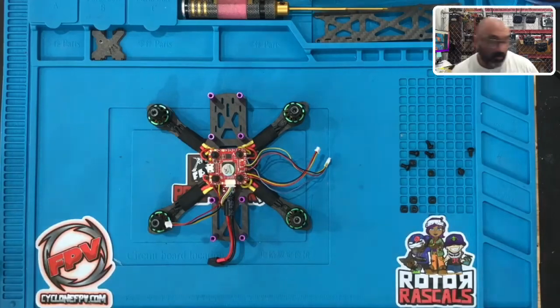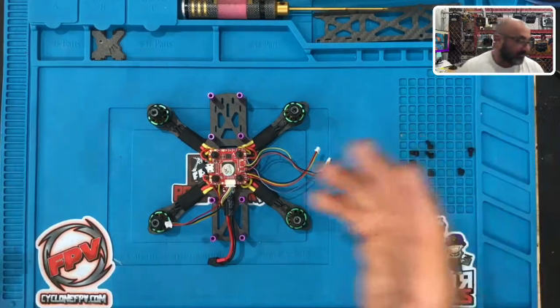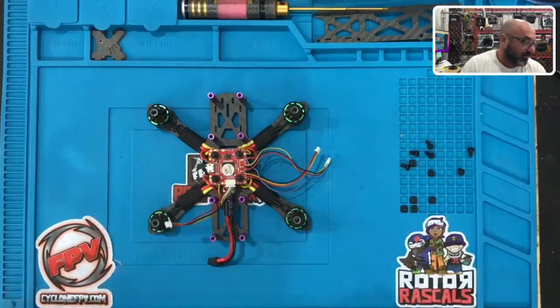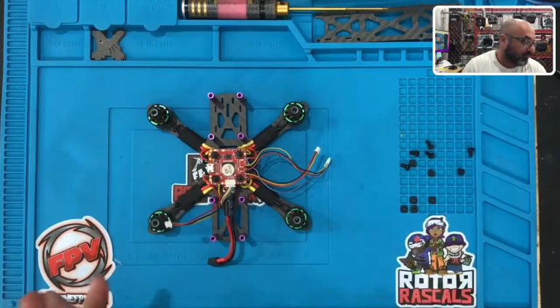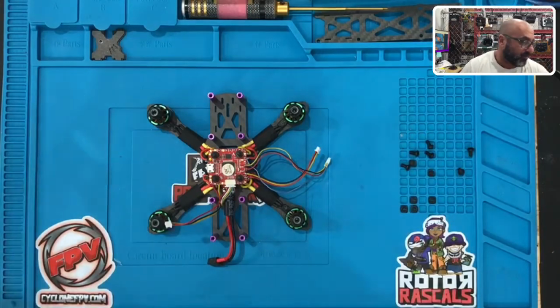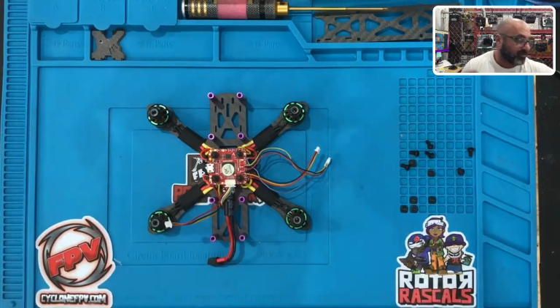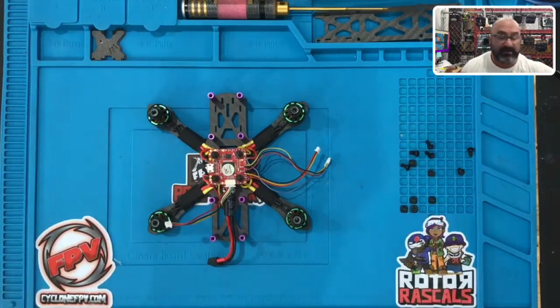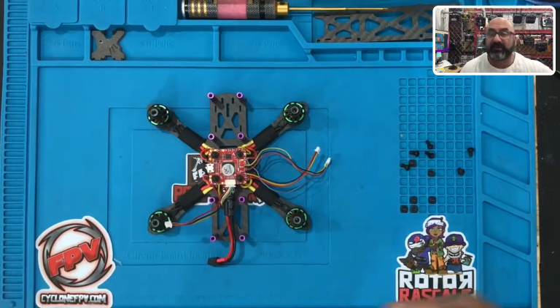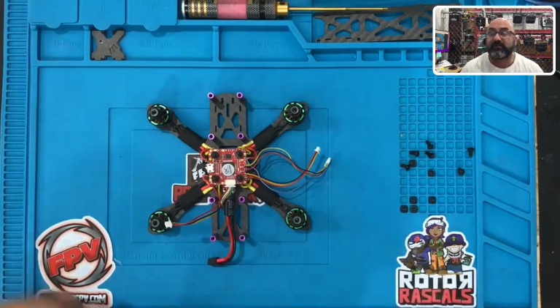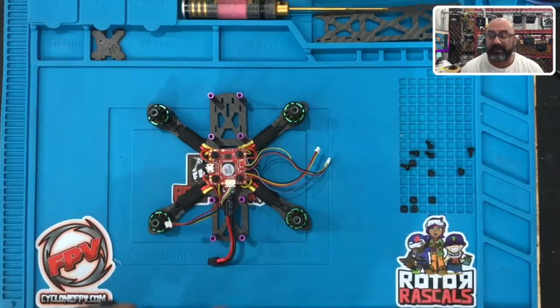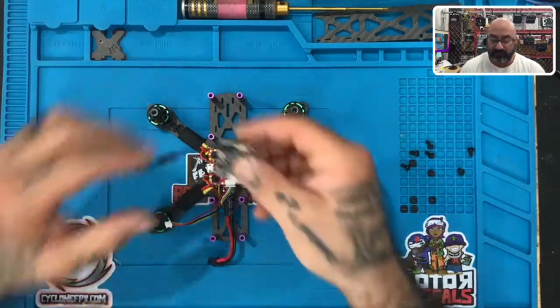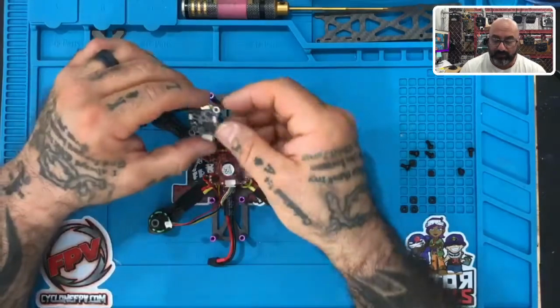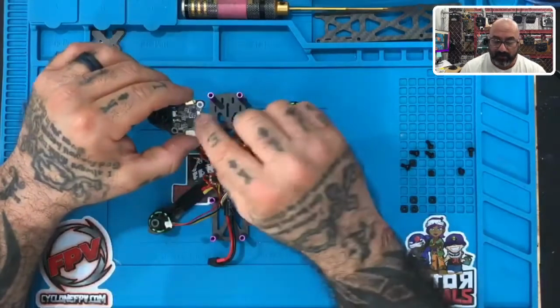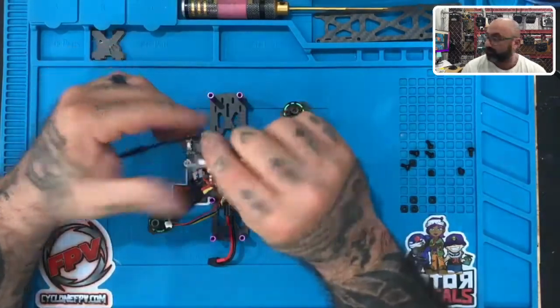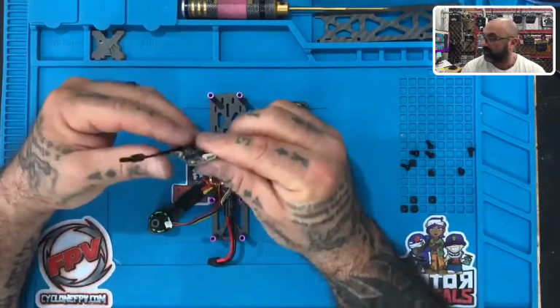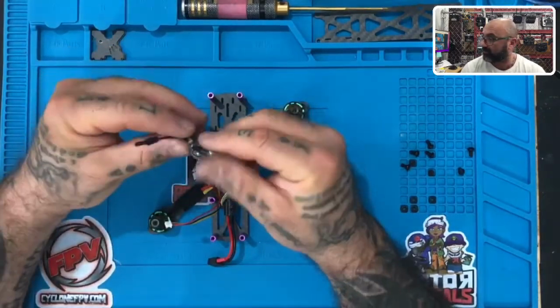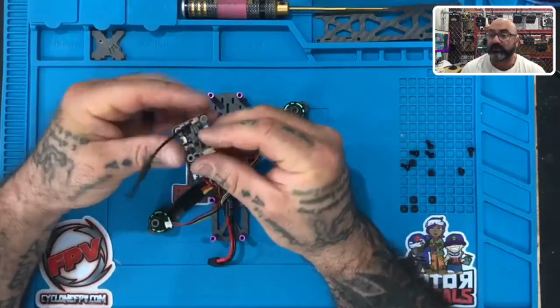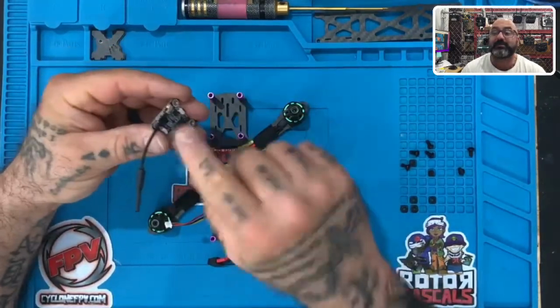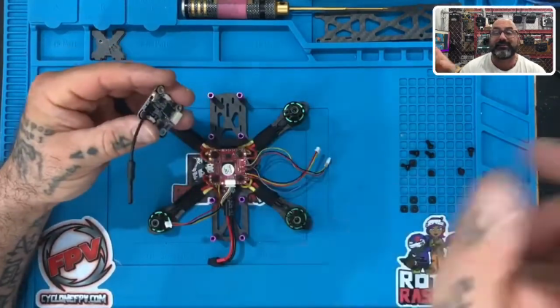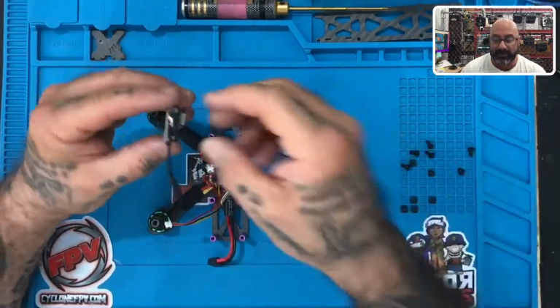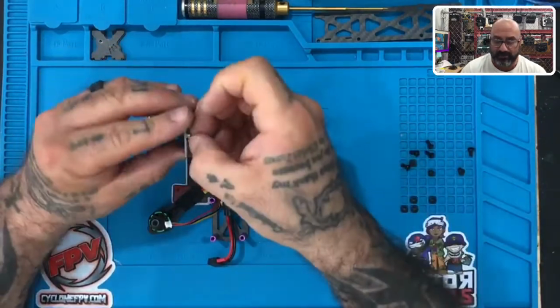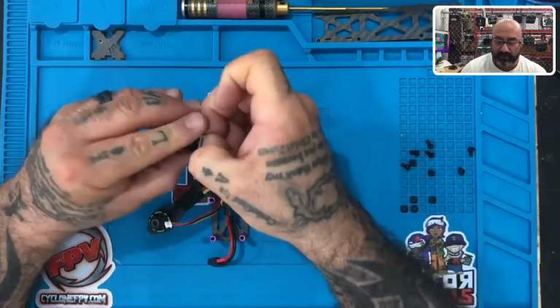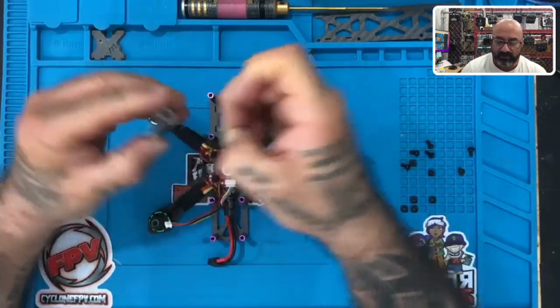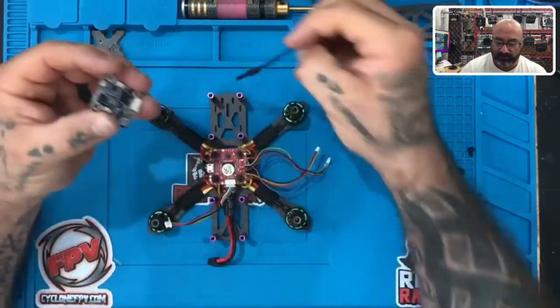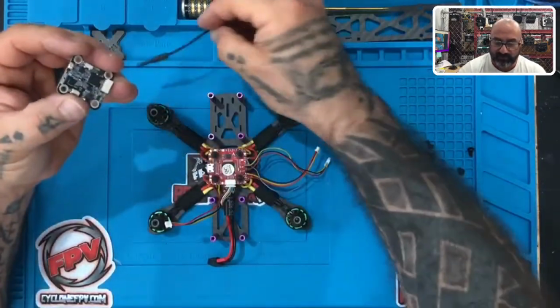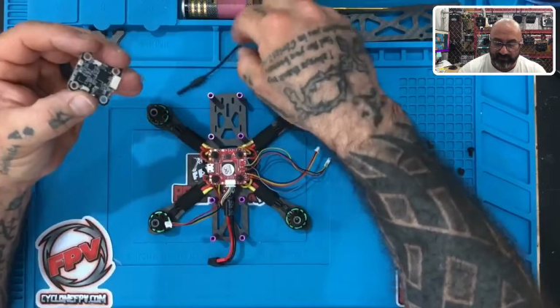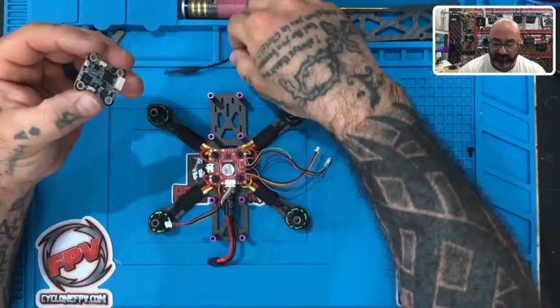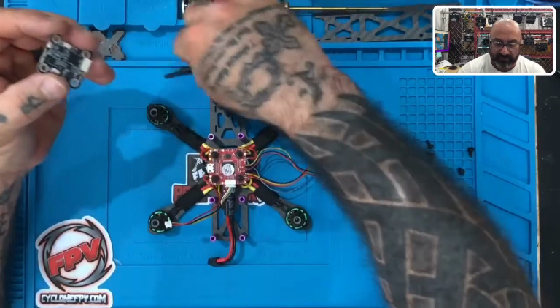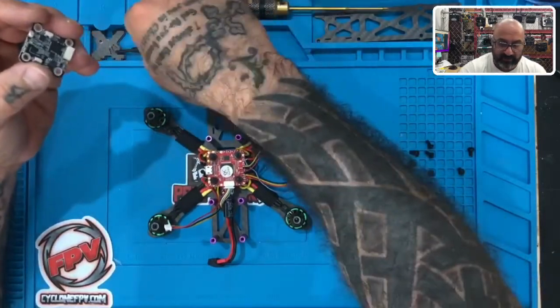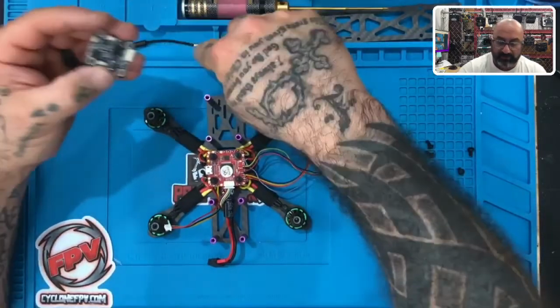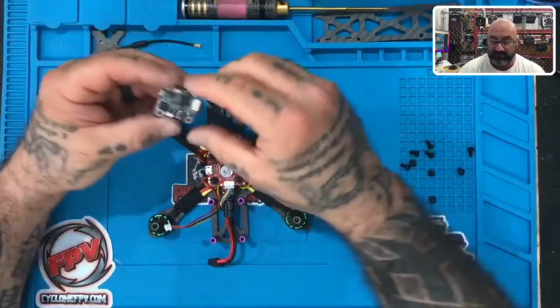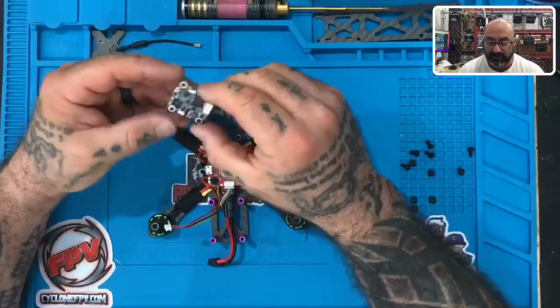All right guys, so now we're on to part four. Part four is going to be the installation of our VTX. This was the VTX — the part that transmits the video out. One thing: make sure you have your antenna off. We don't need to have the antenna on, but you can set it aside for now.